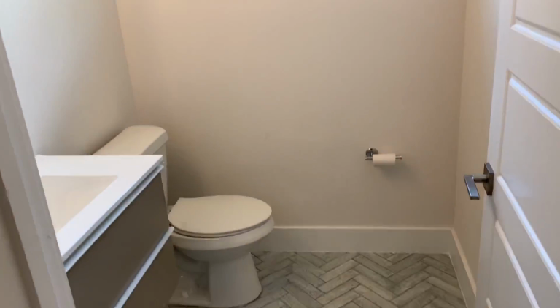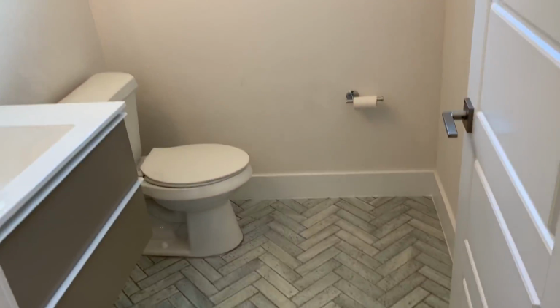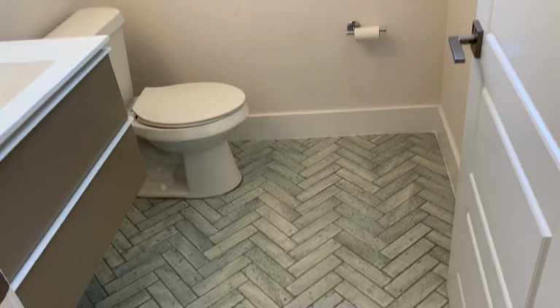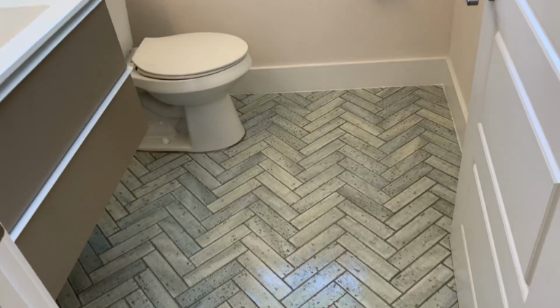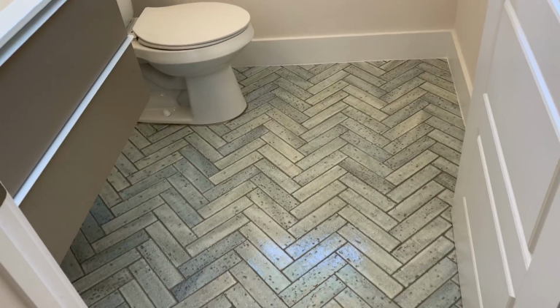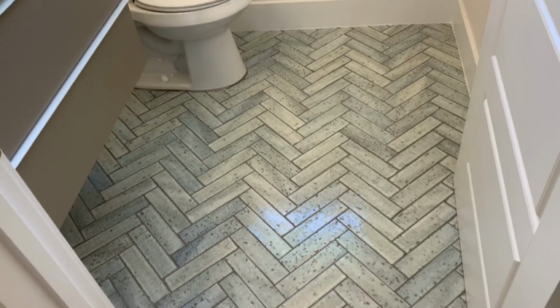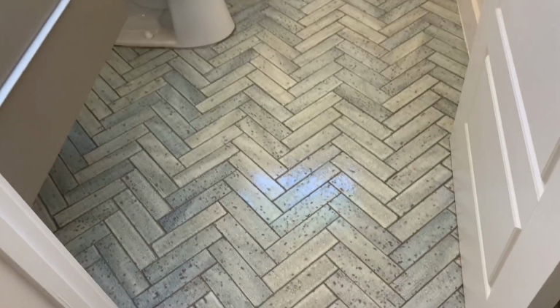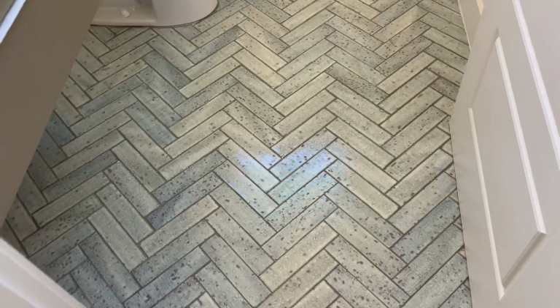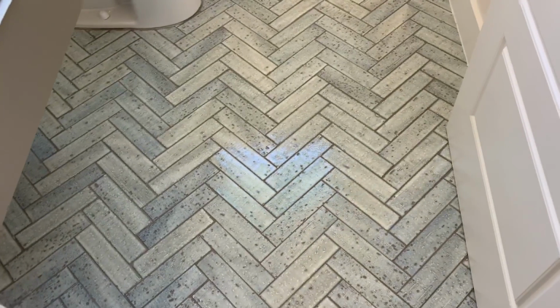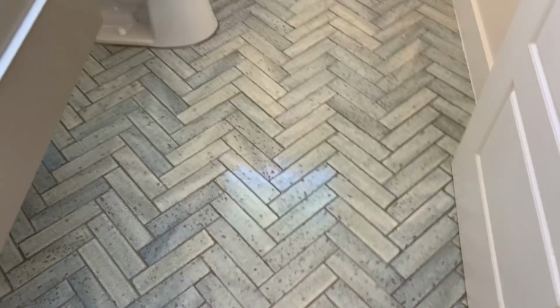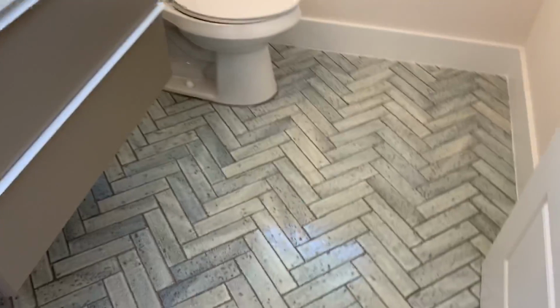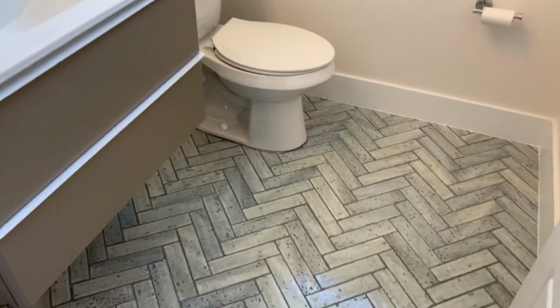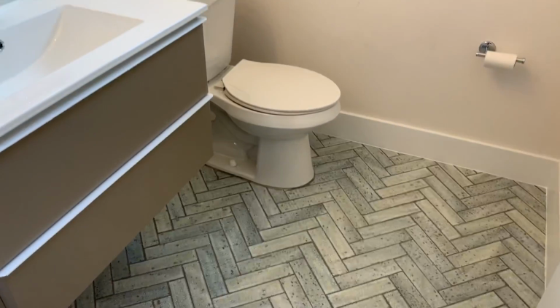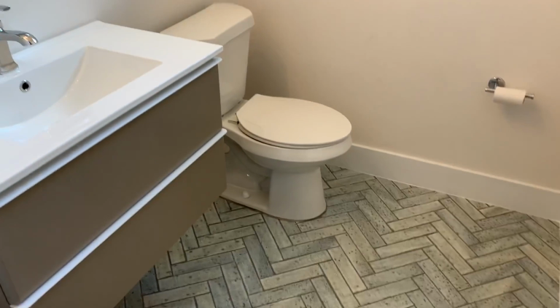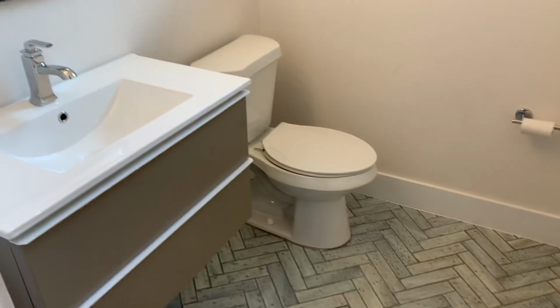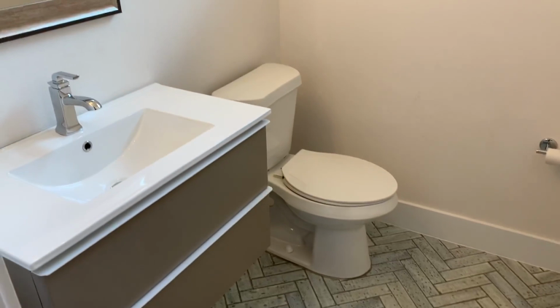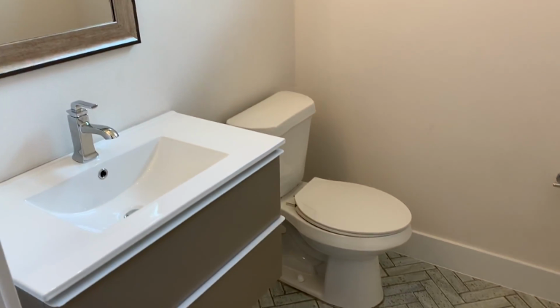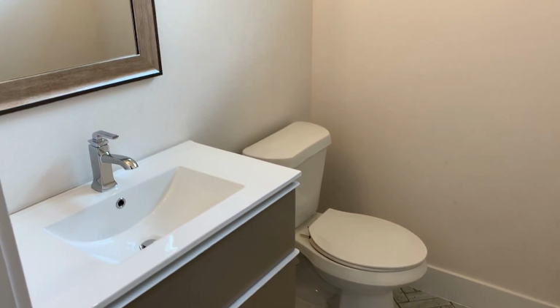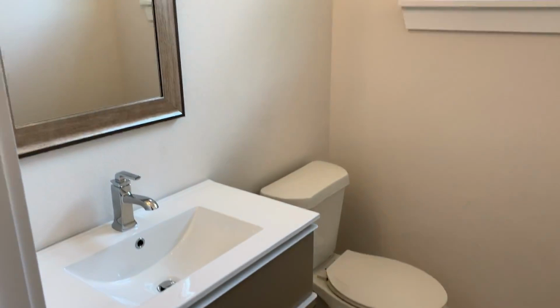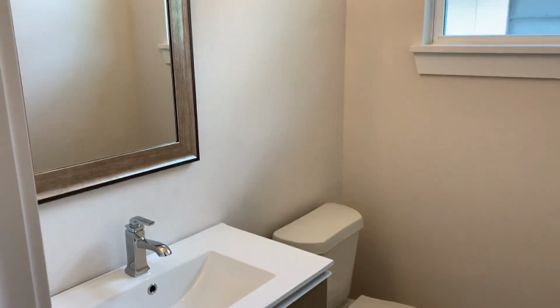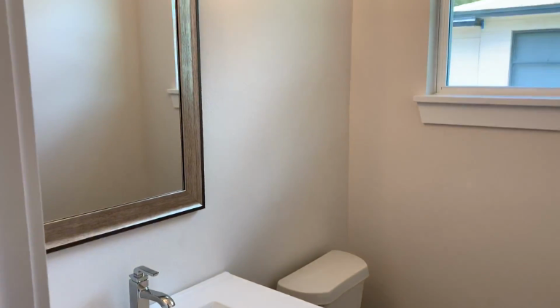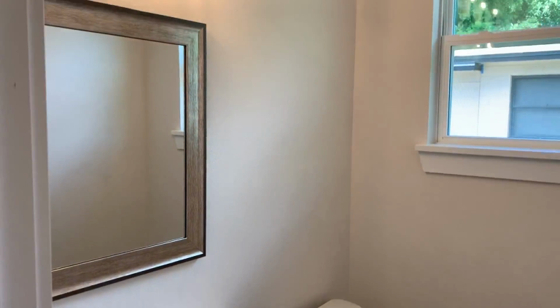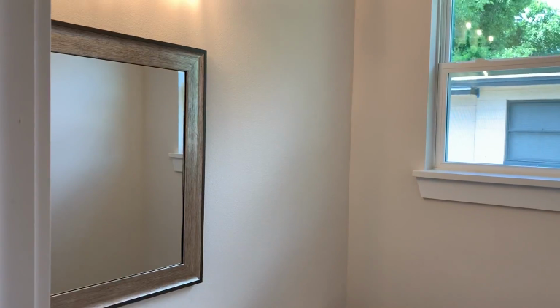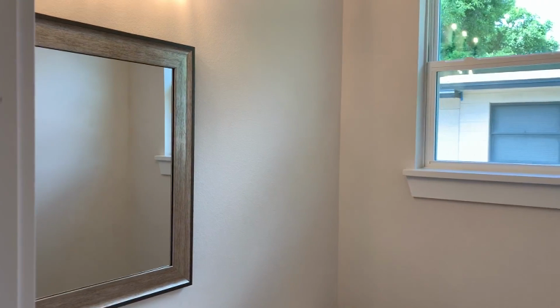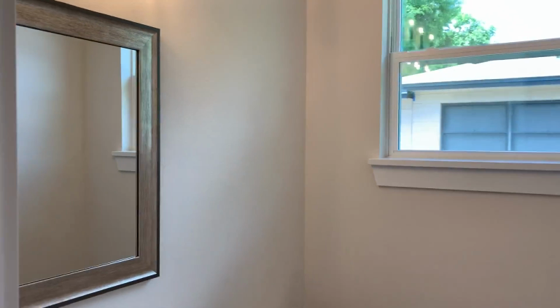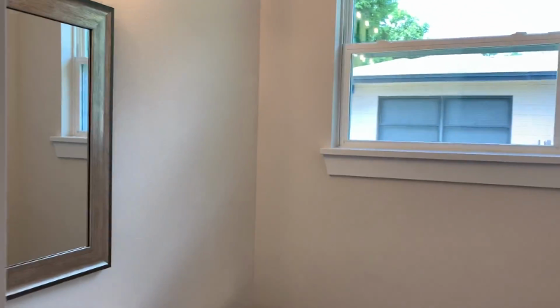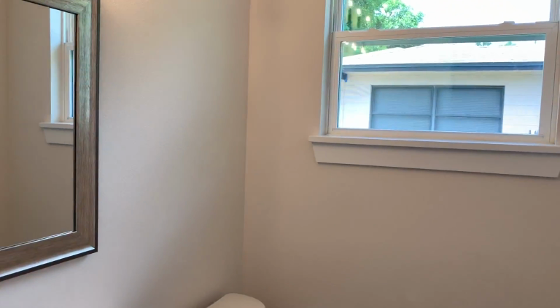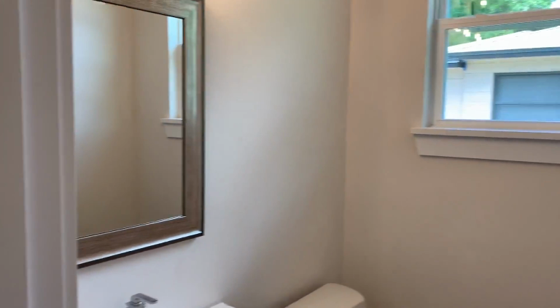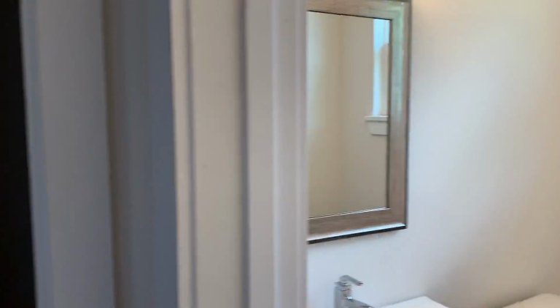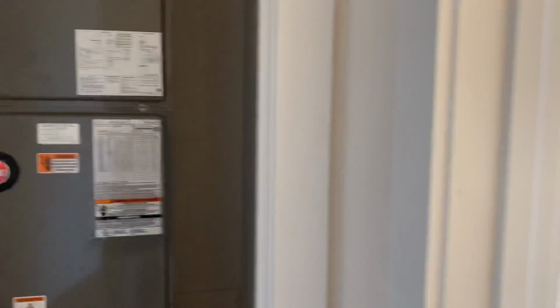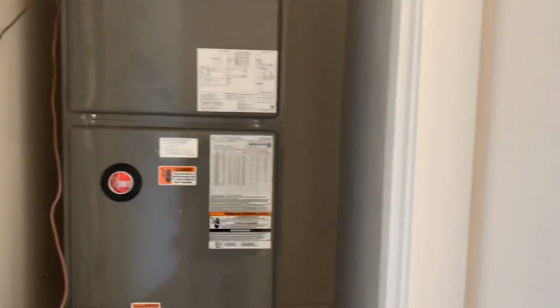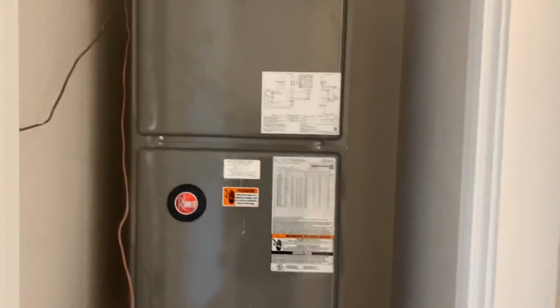As you can see, we have epoxied the floor in the garage. To the left here is your half bathroom. The bathroom has herringbone tile and a floating vanity. And right next to that is your AC closet.